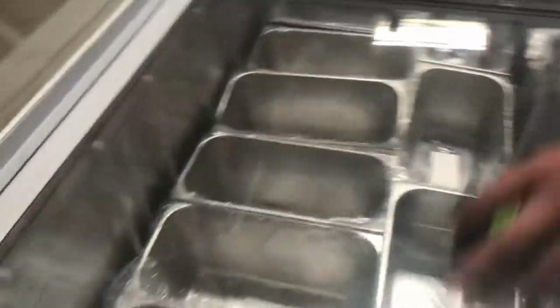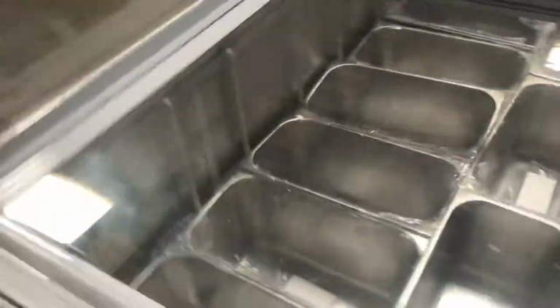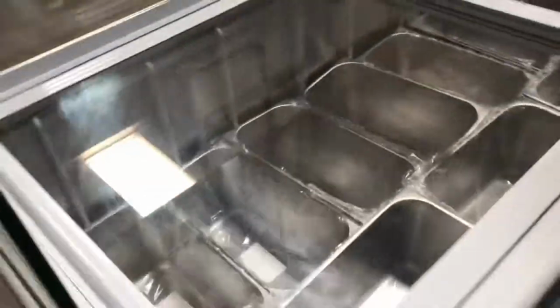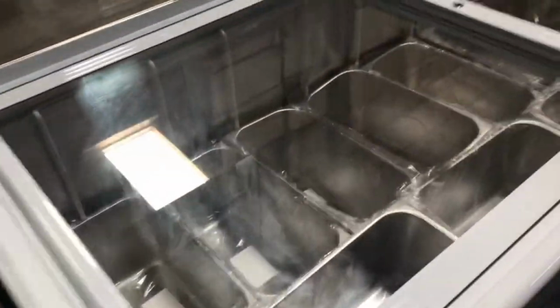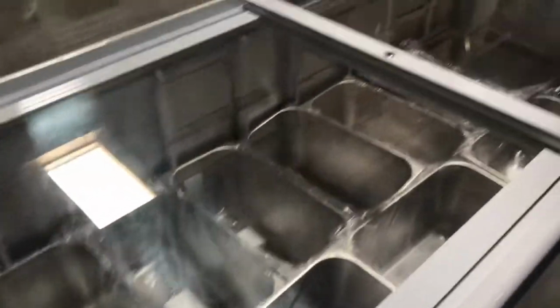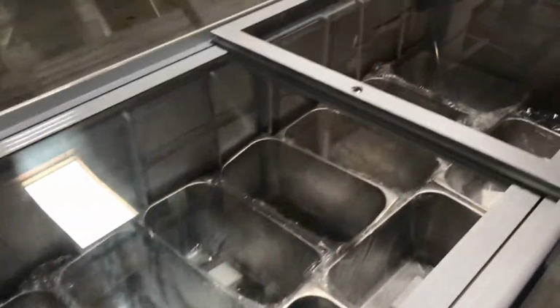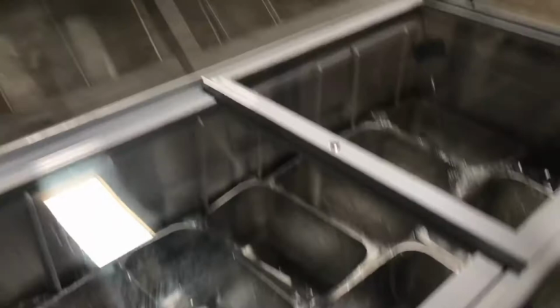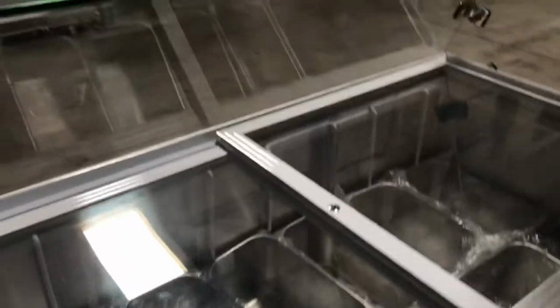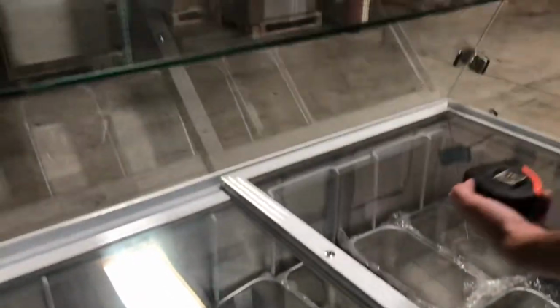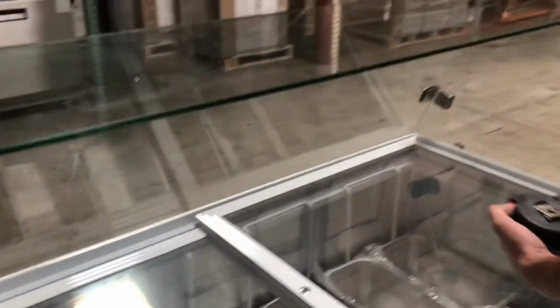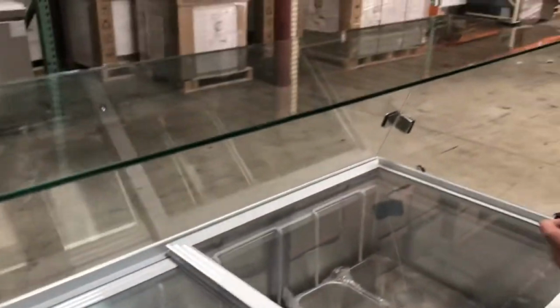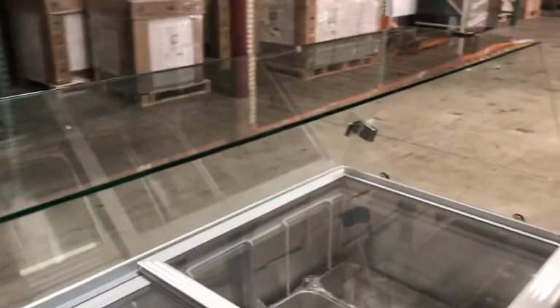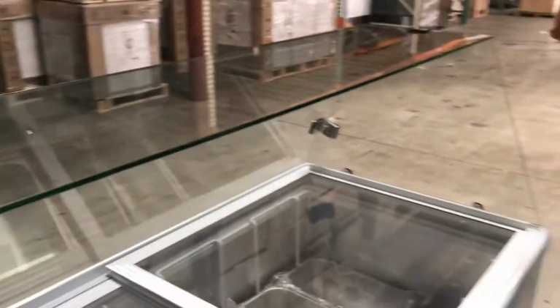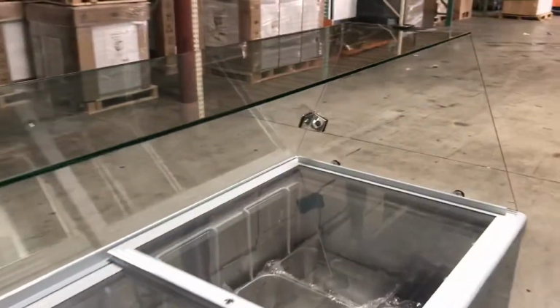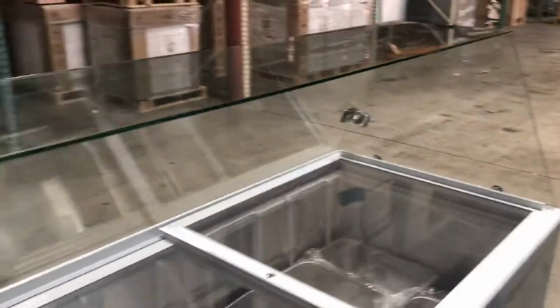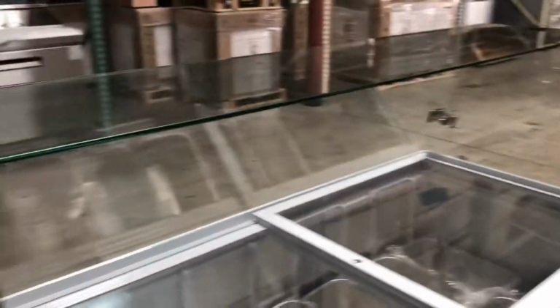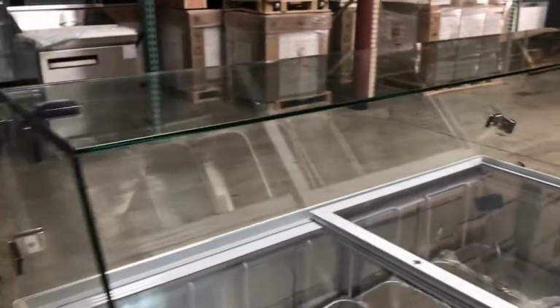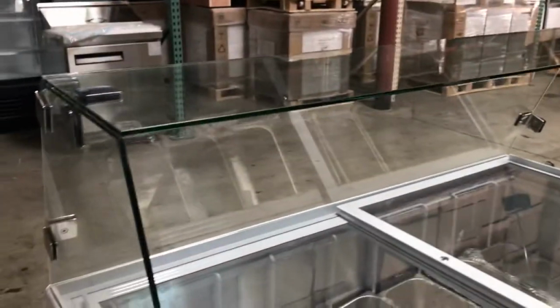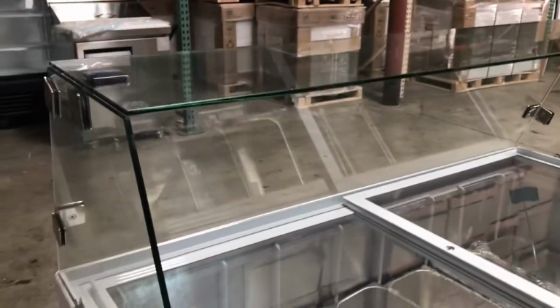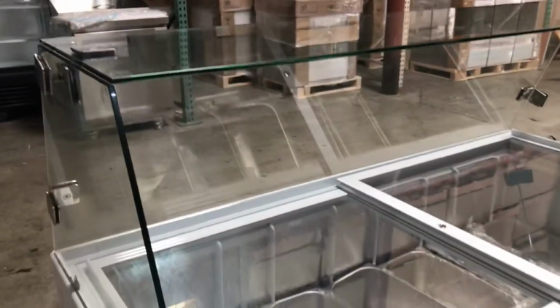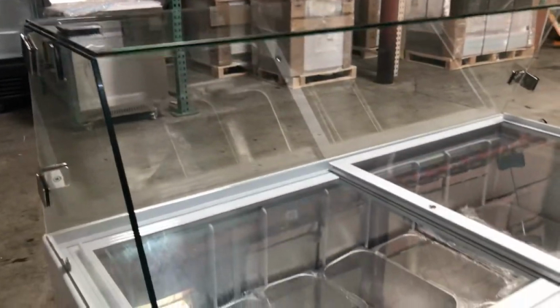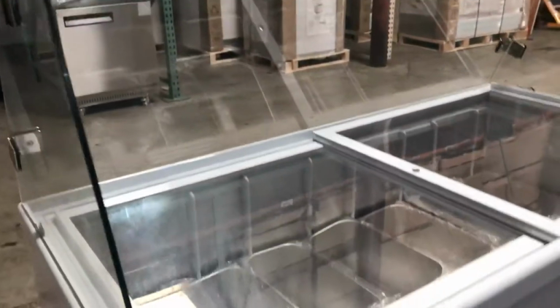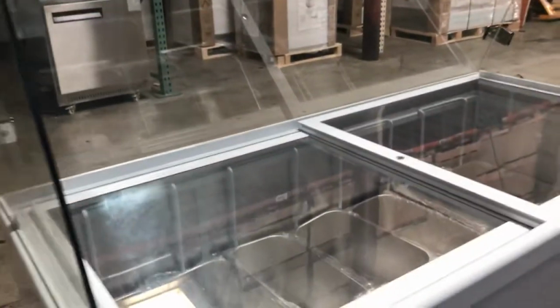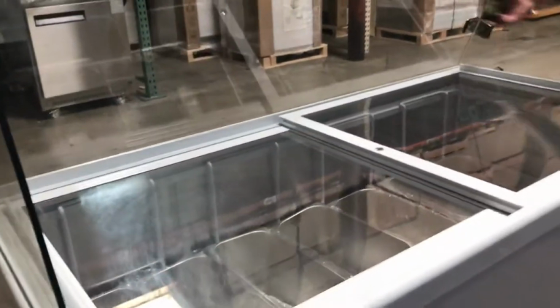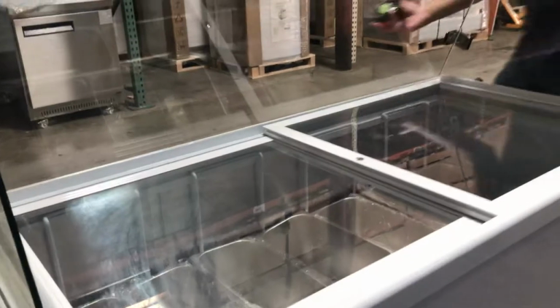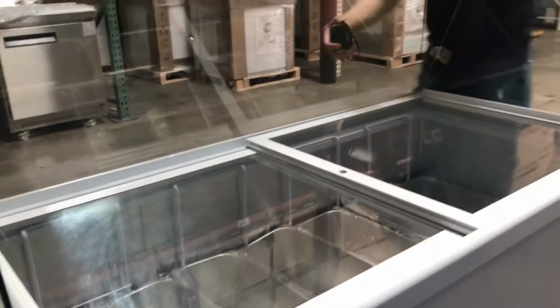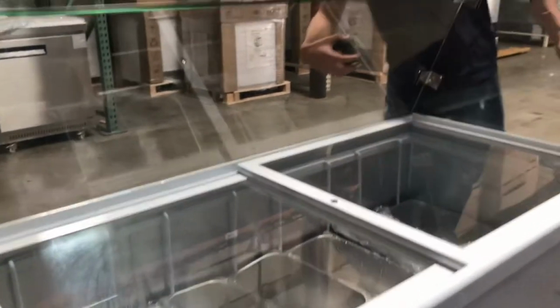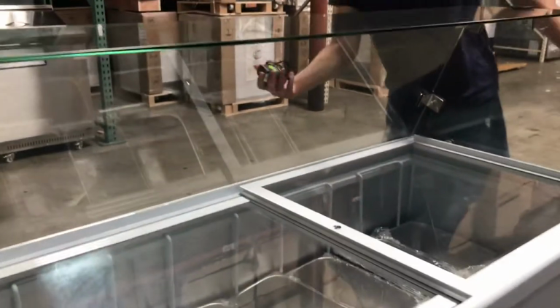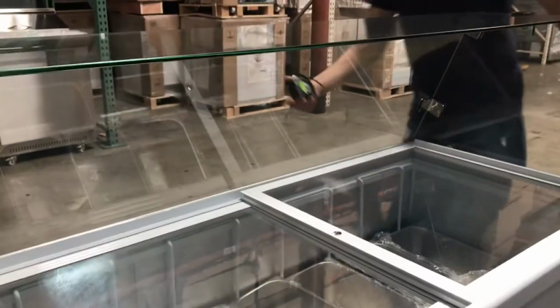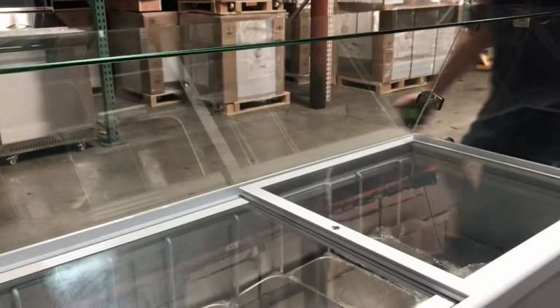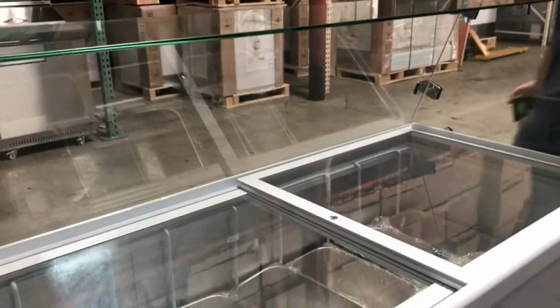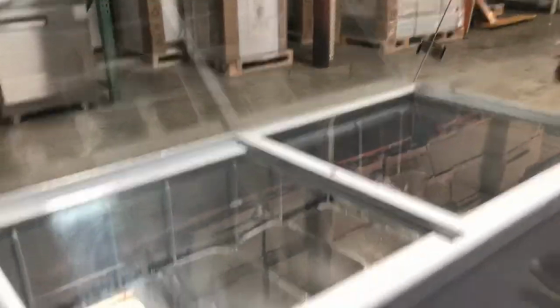On the top, you also have your glass cover for display. Makes it look nicer — you can see your gelato right through there.